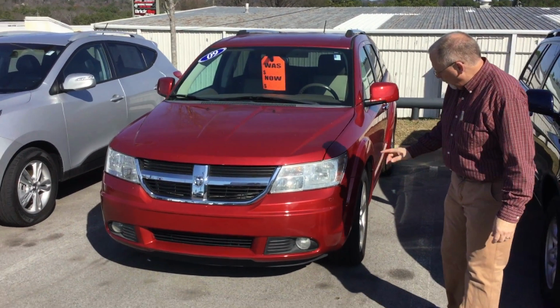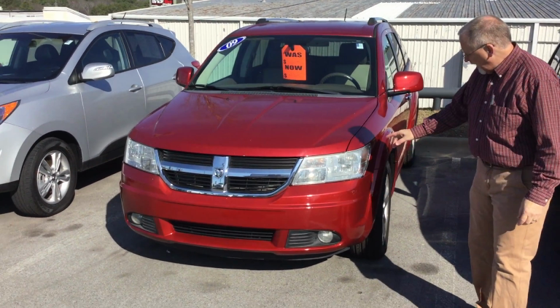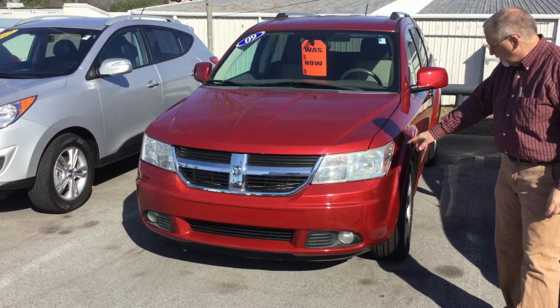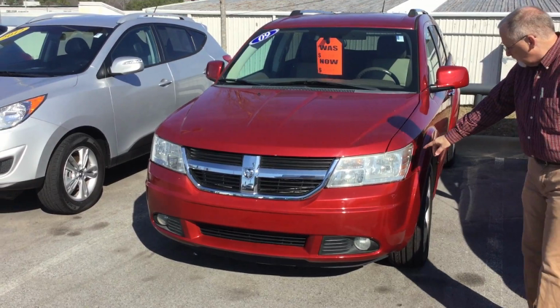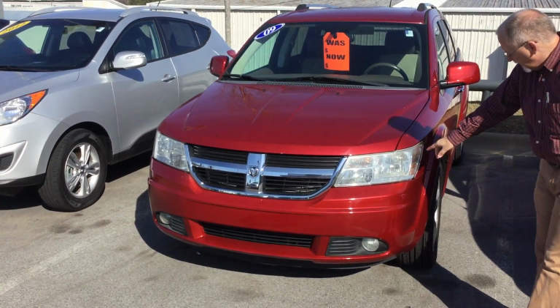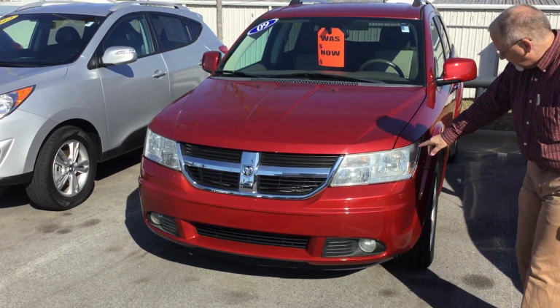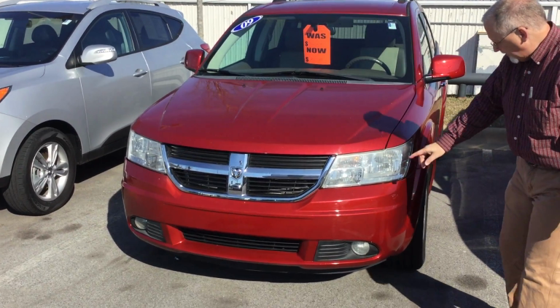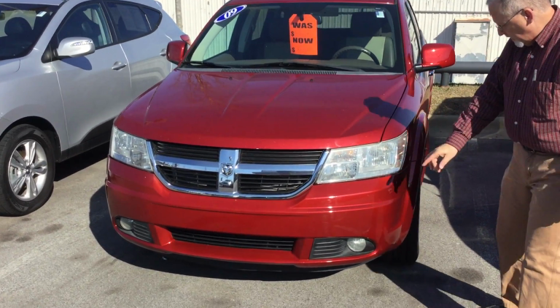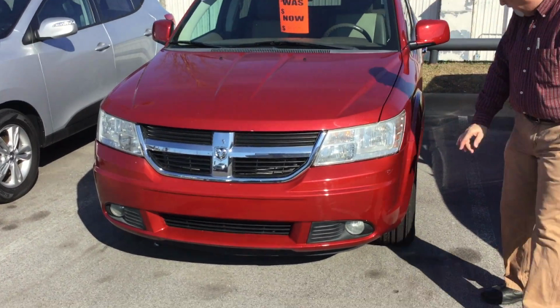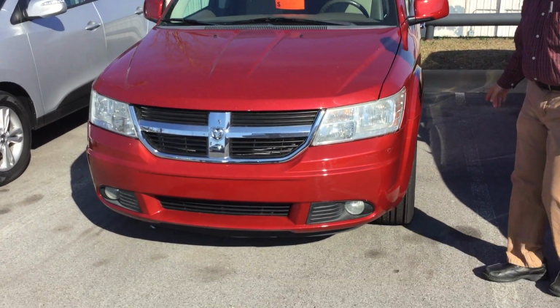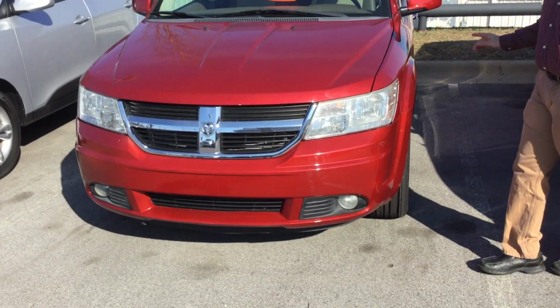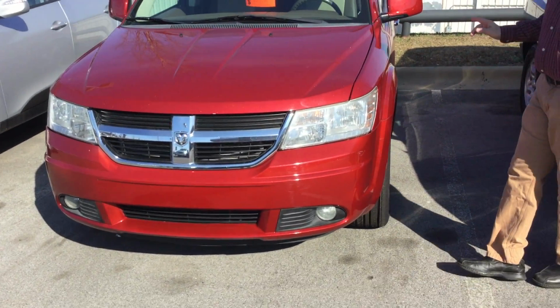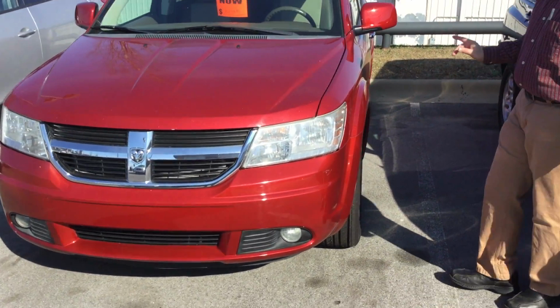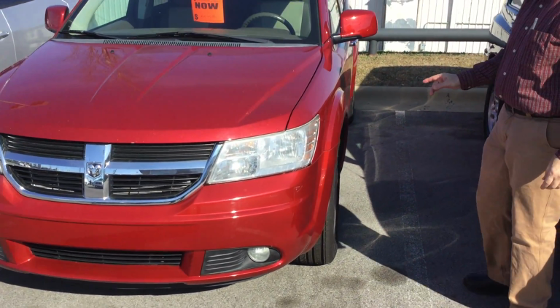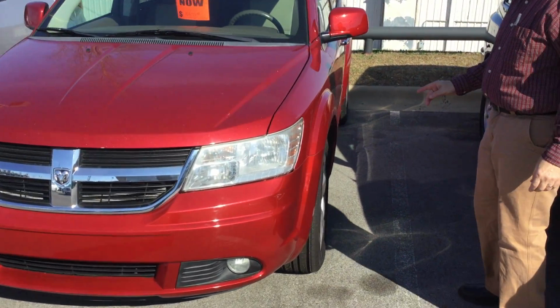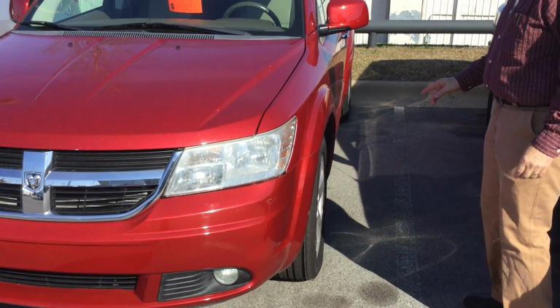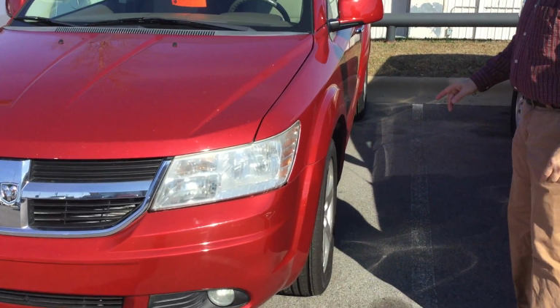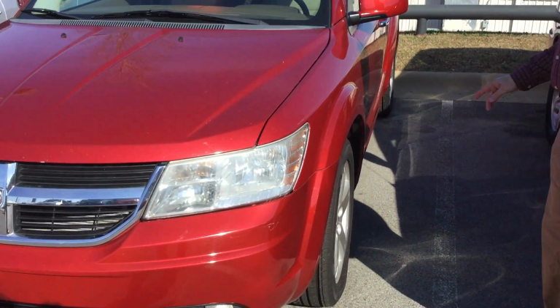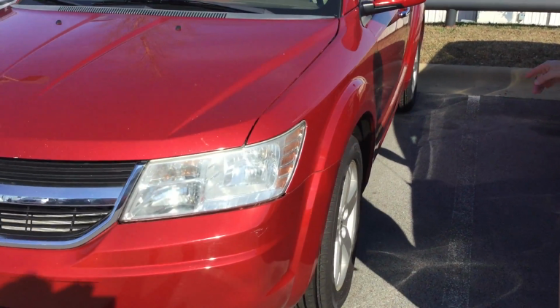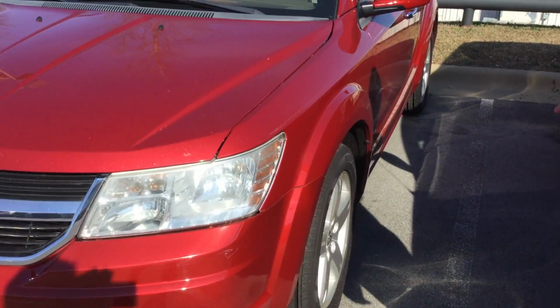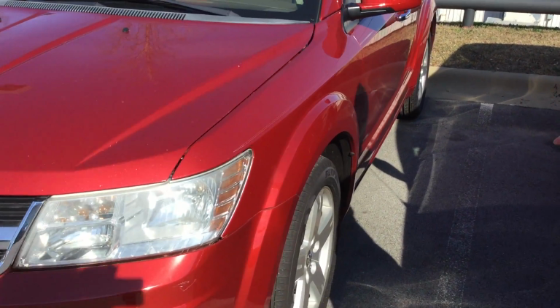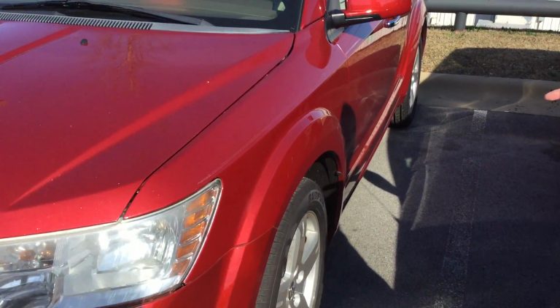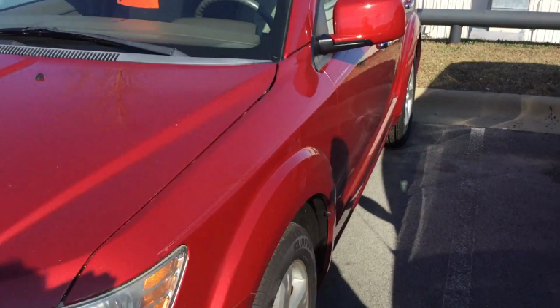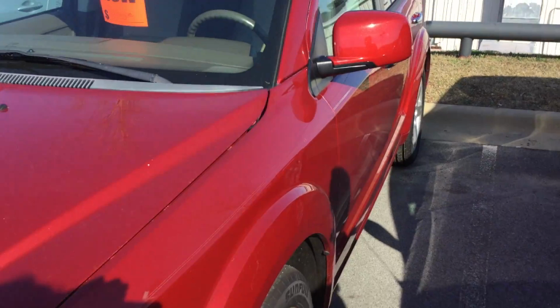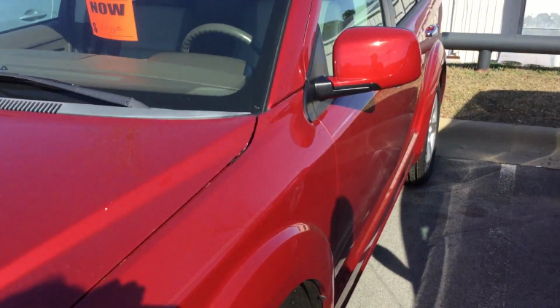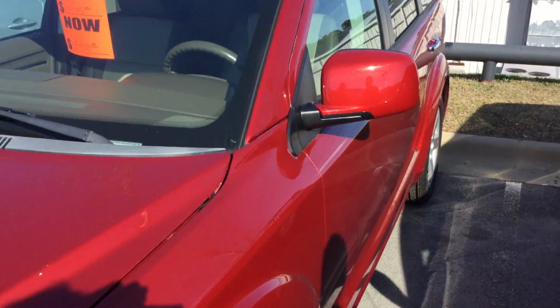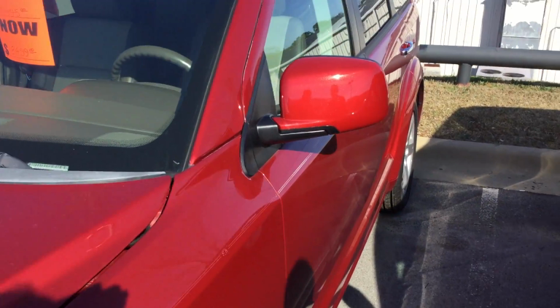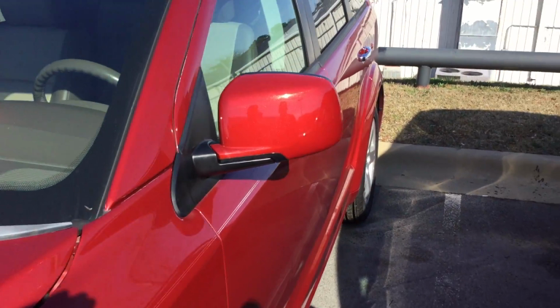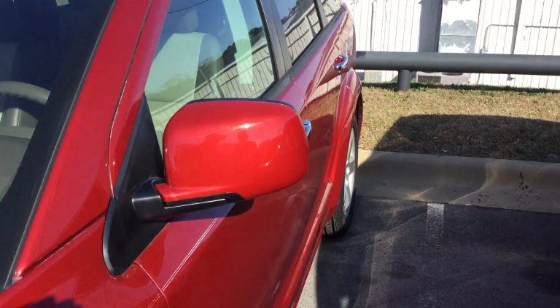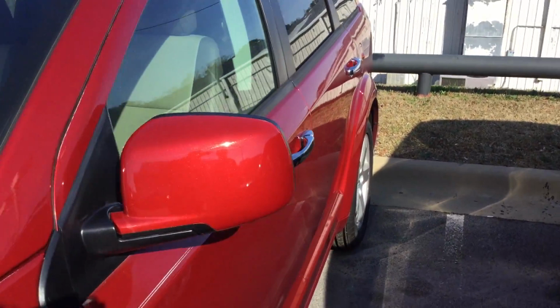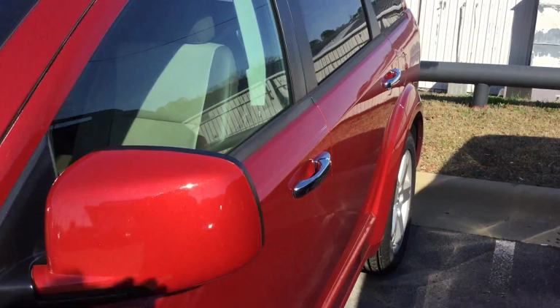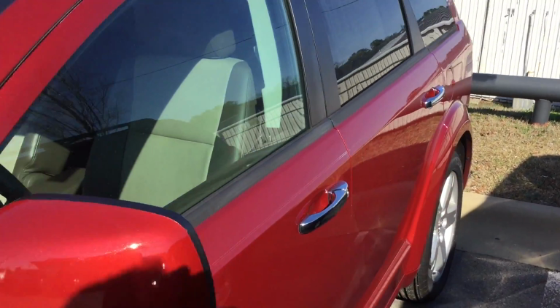We've got the halogen lights, fog lights, aluminum wheels. Let's take a look at the interior. The body is in great shape. Paint is in good shape.